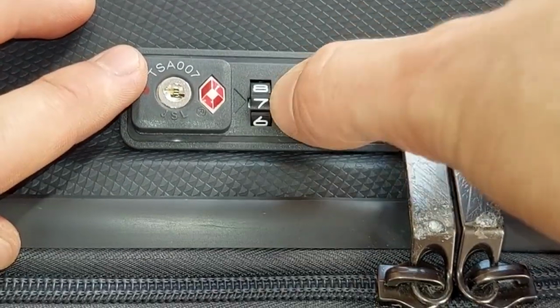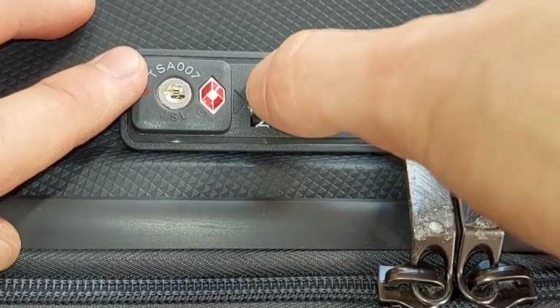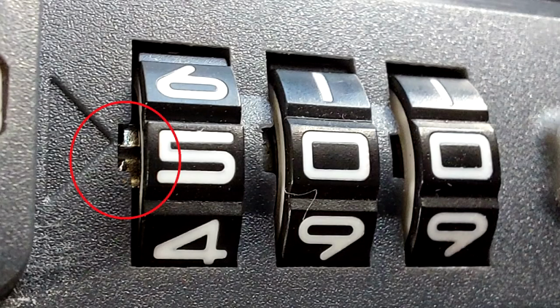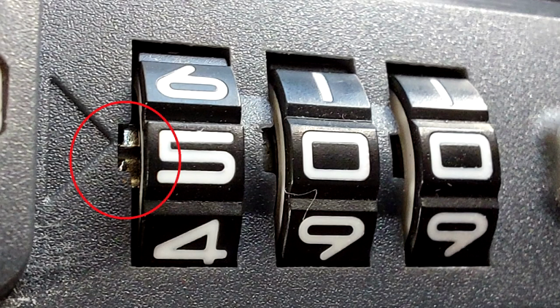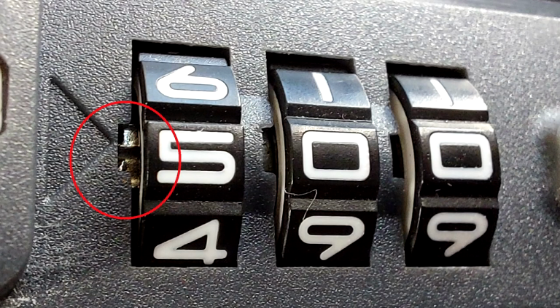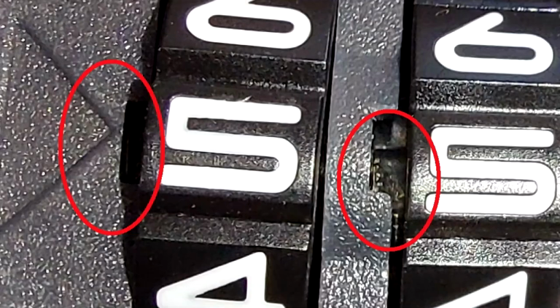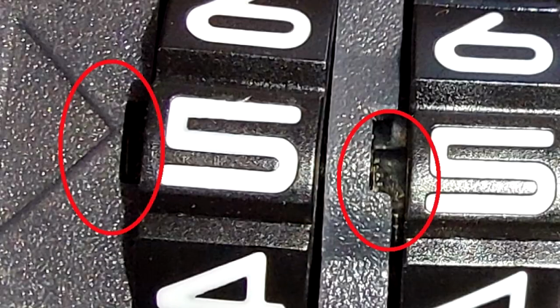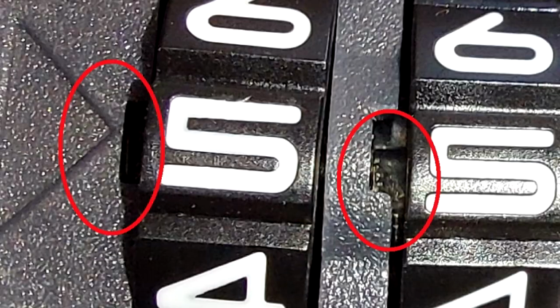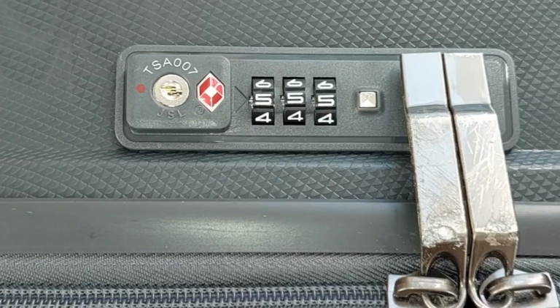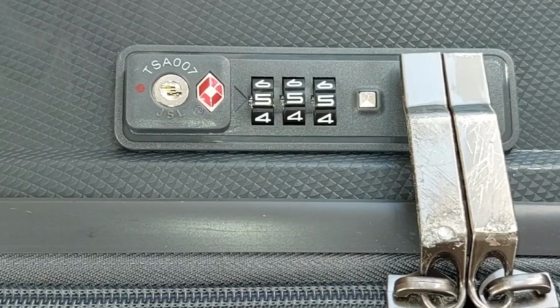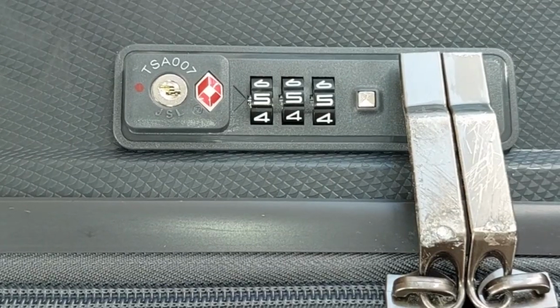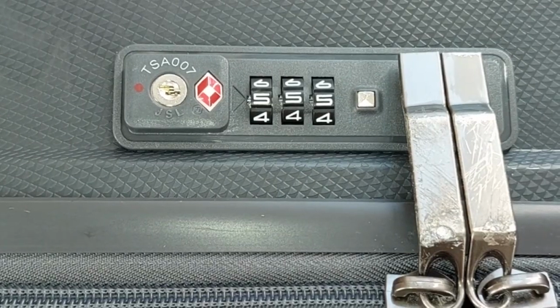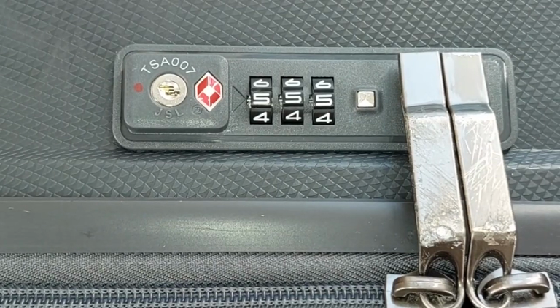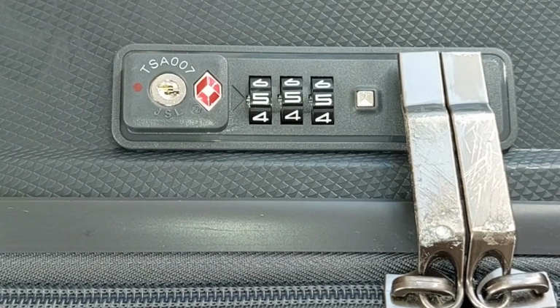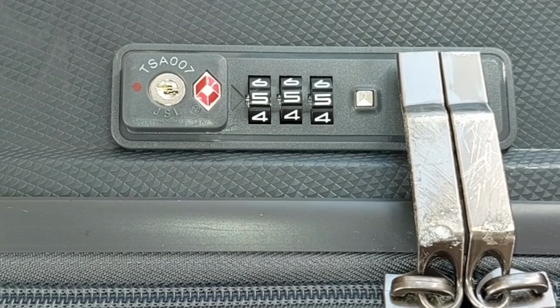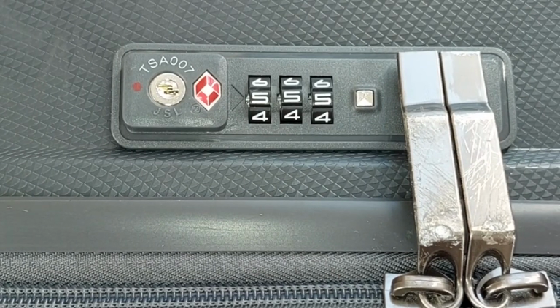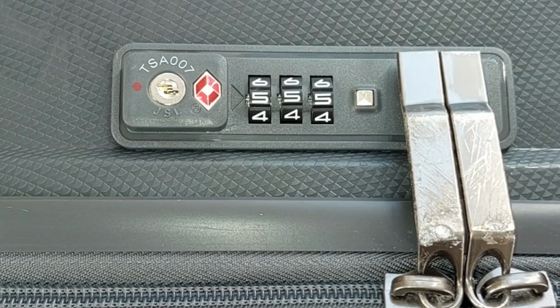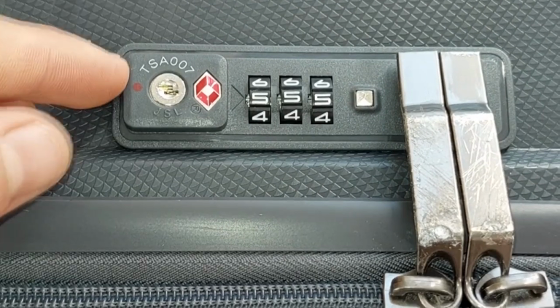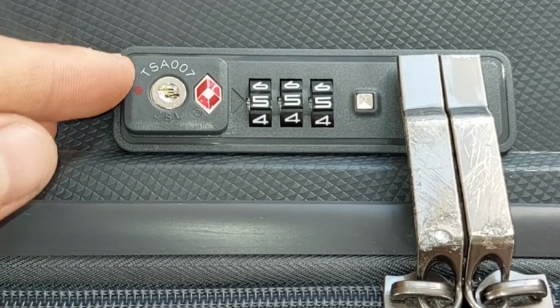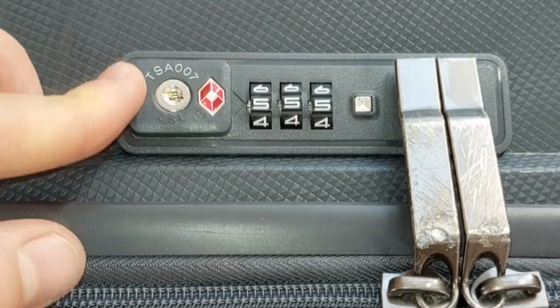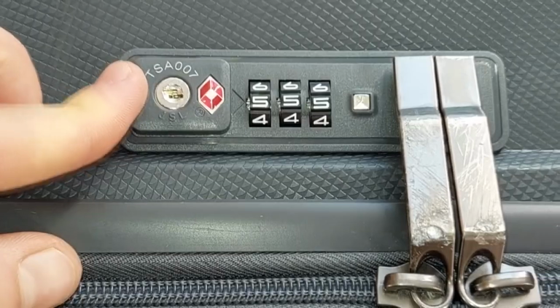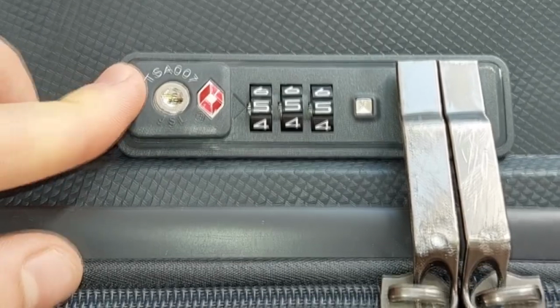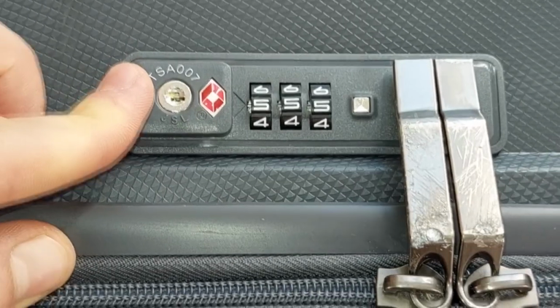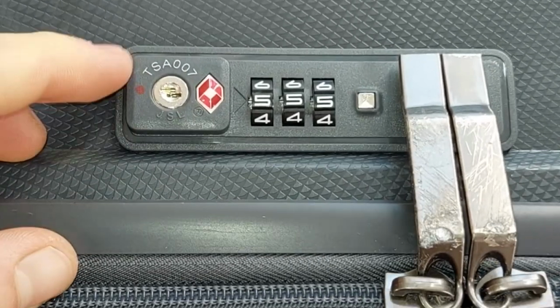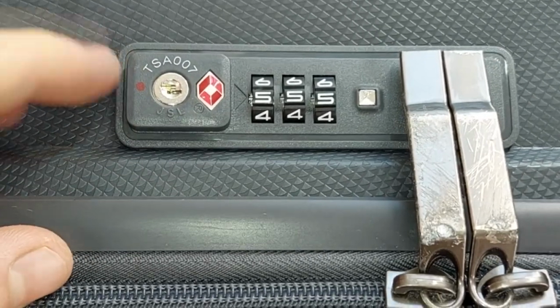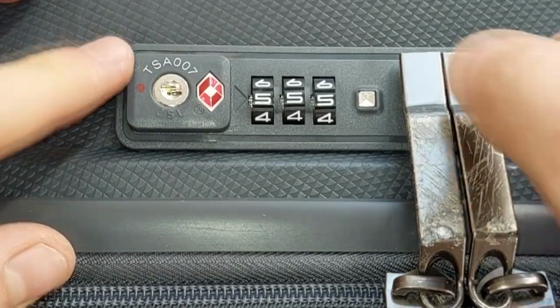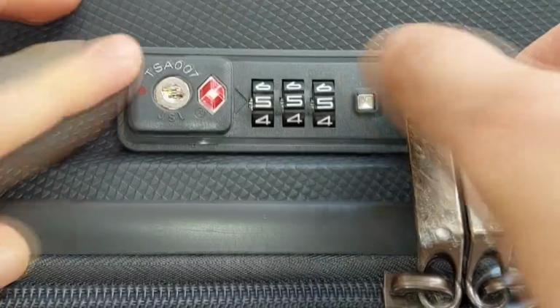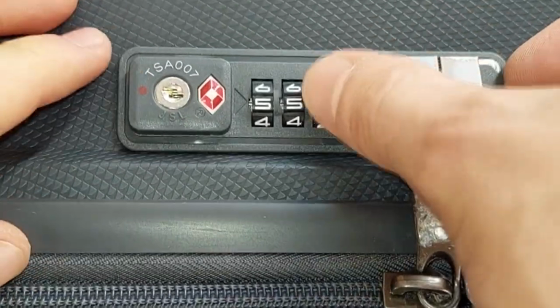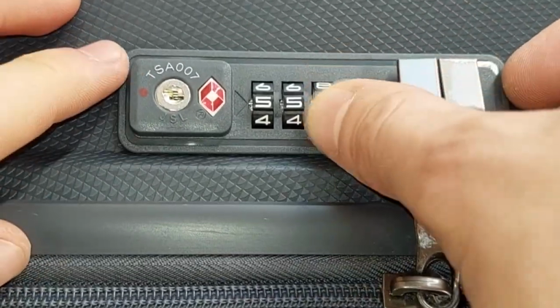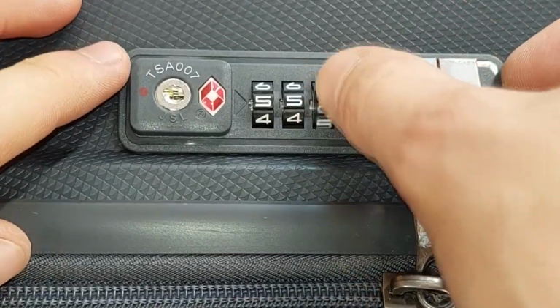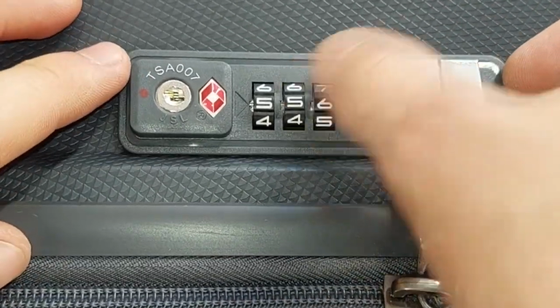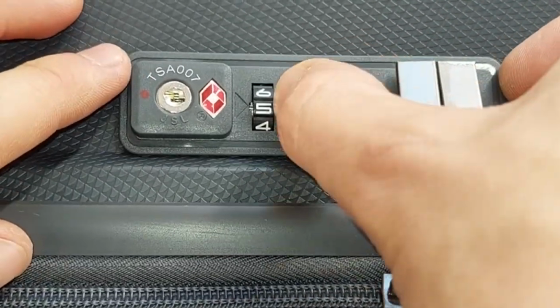First thing, put our circular empty spaces in one position. When all empty spaces are in one position, we can start phase 2. The lock cannot be unlocked at this time because the circular spaces must be in a straight line, just like the arrows on the button.